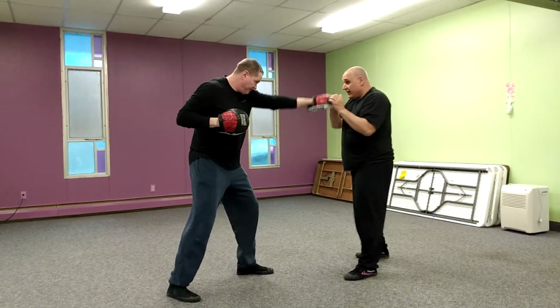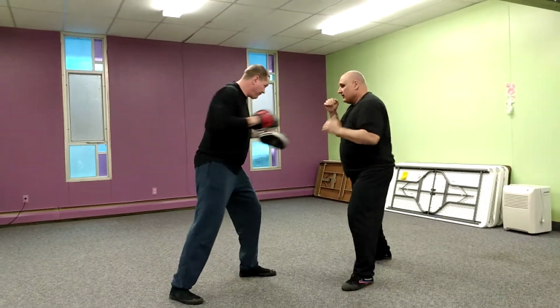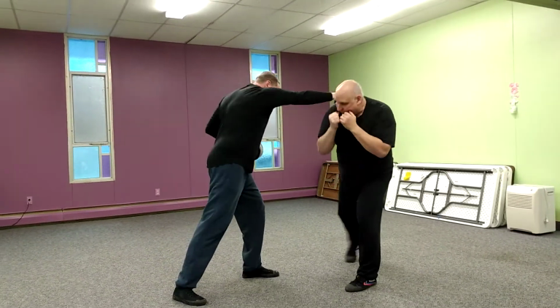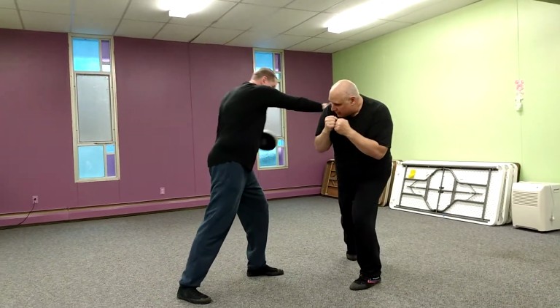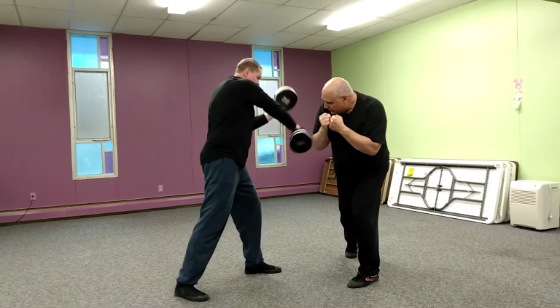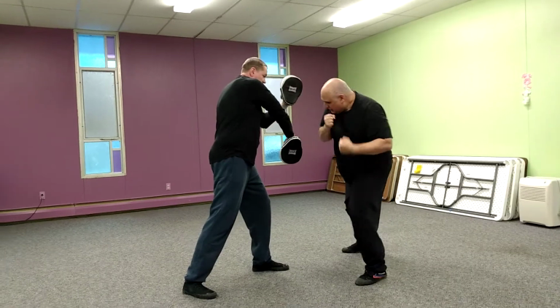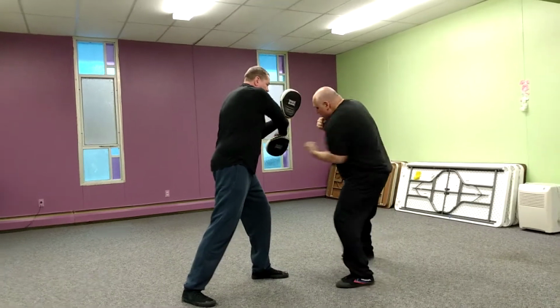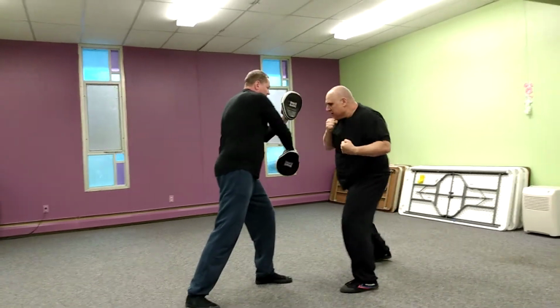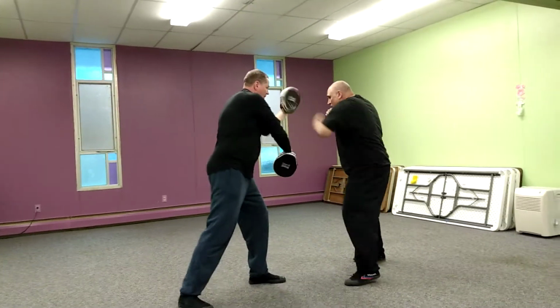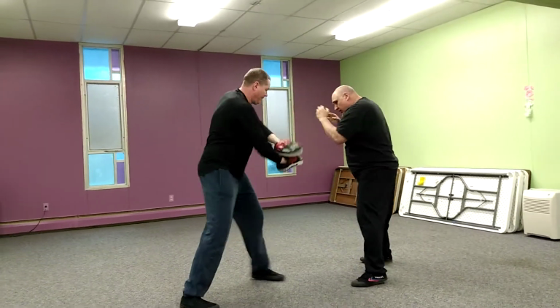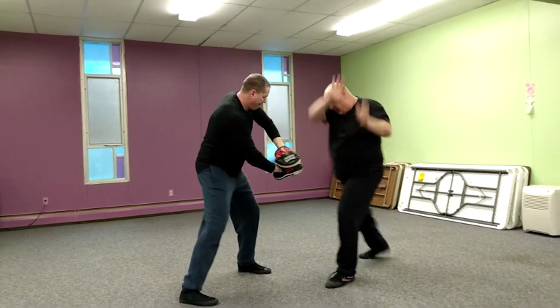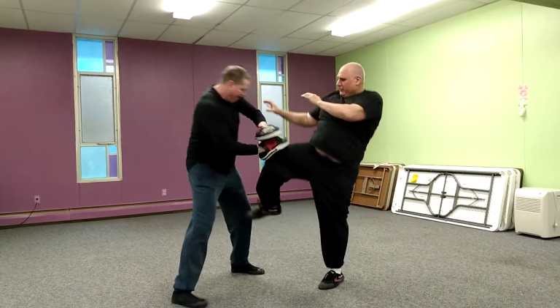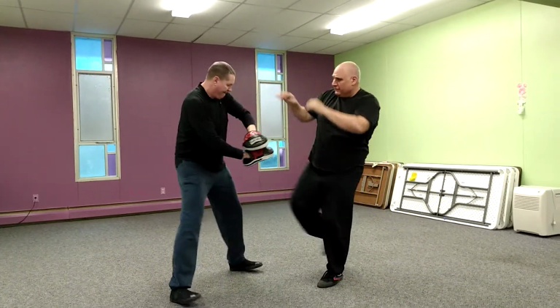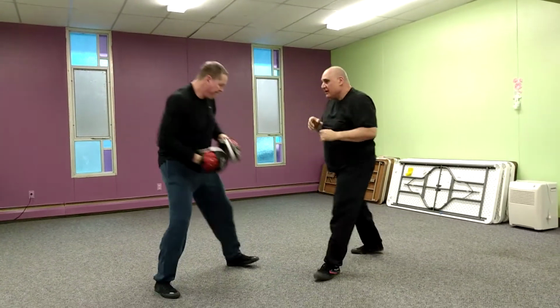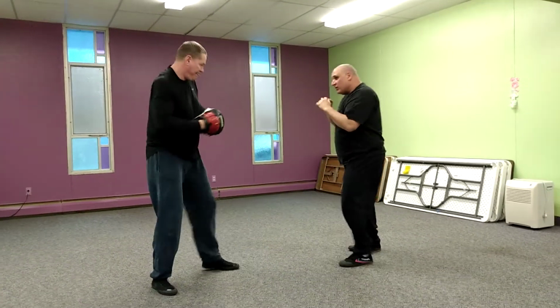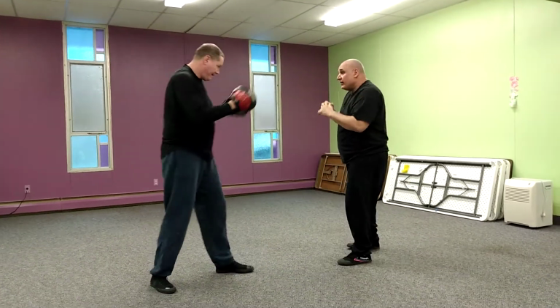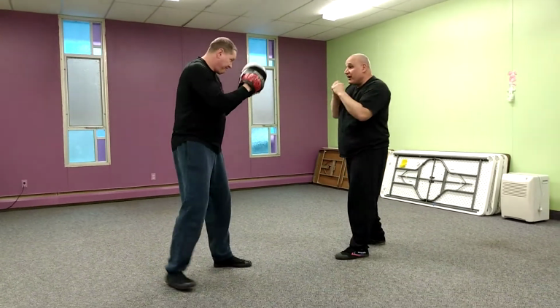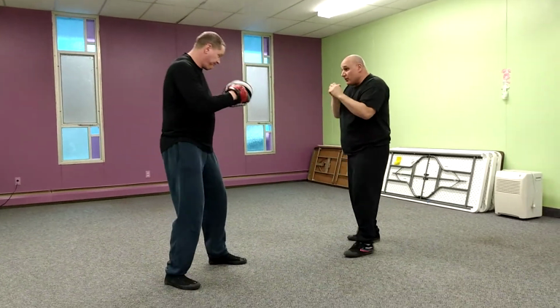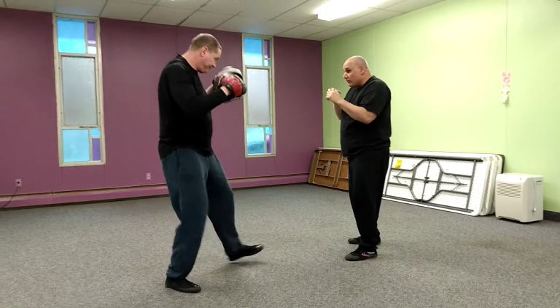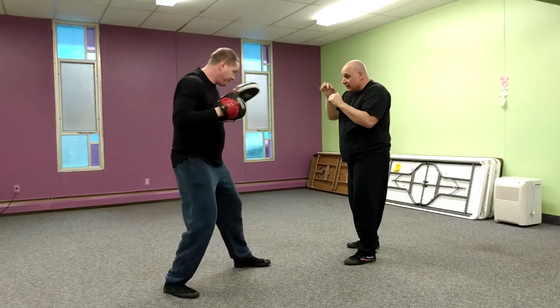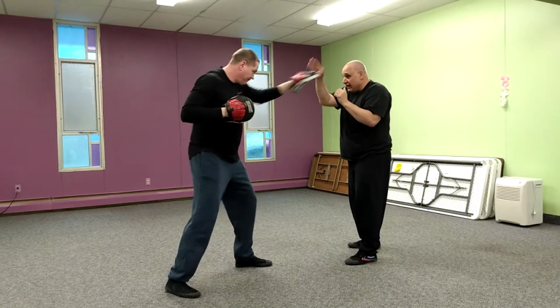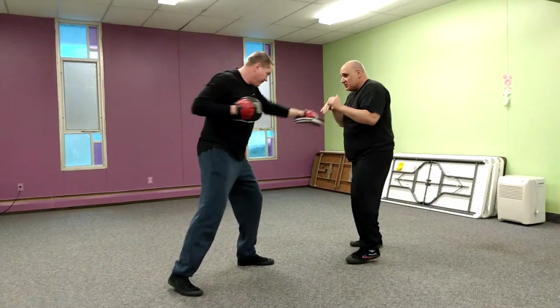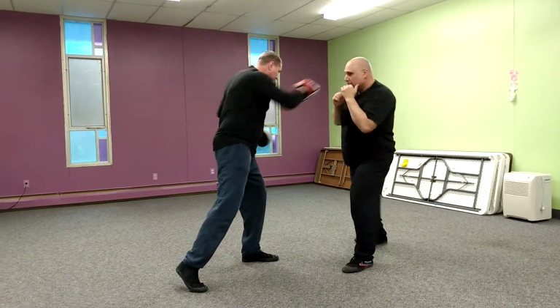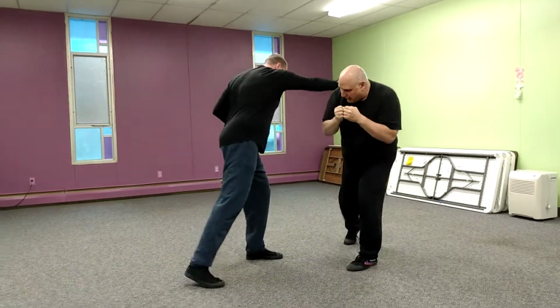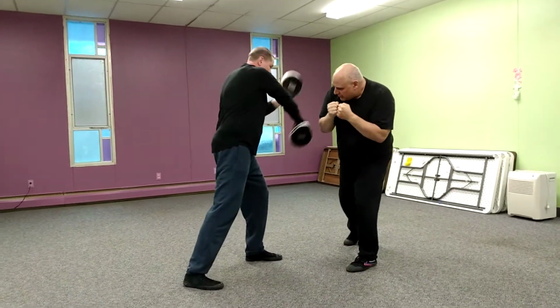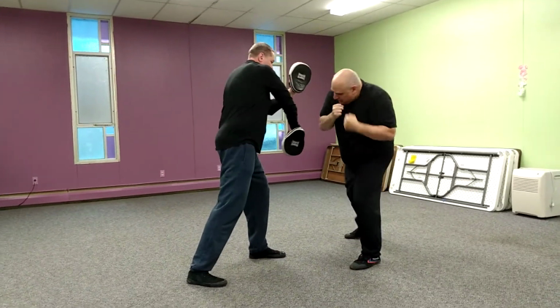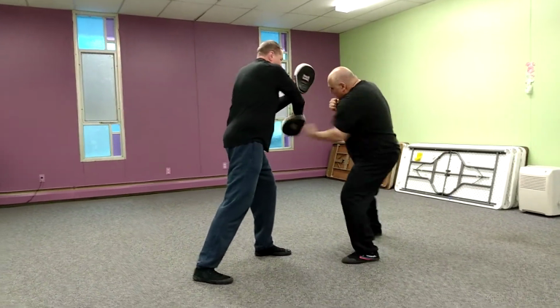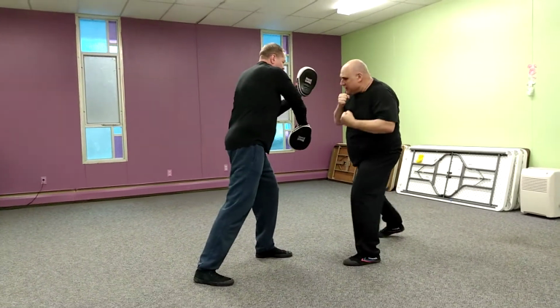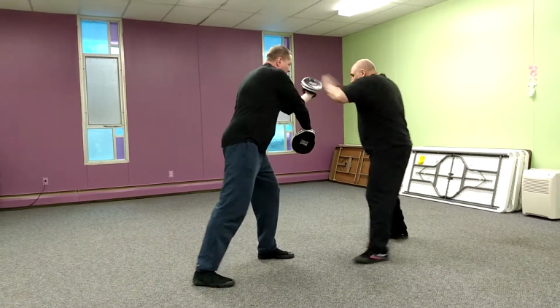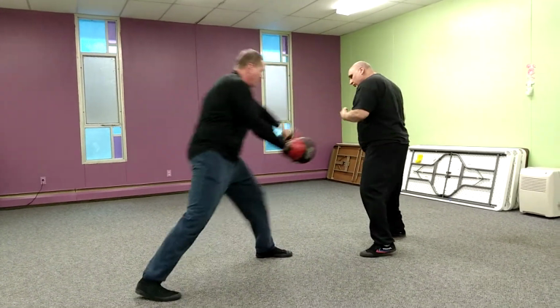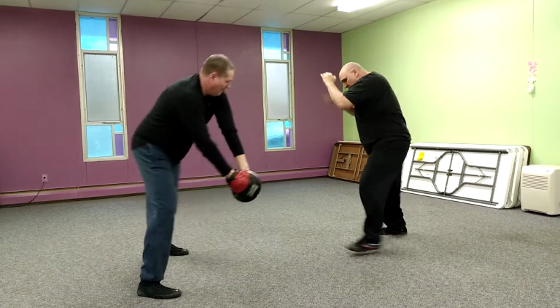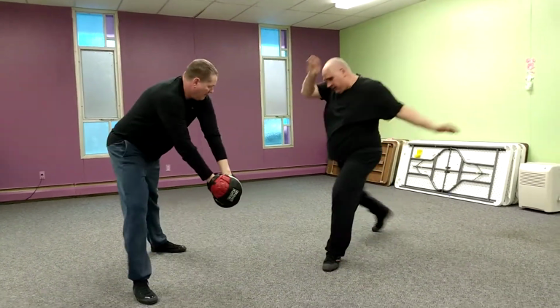Catch, bop — hook low, hook high, rear knee. Boom. Third one I'm going to follow up with a rear round kick. Catch, bop, hook low, hook high, rear leg round kick.